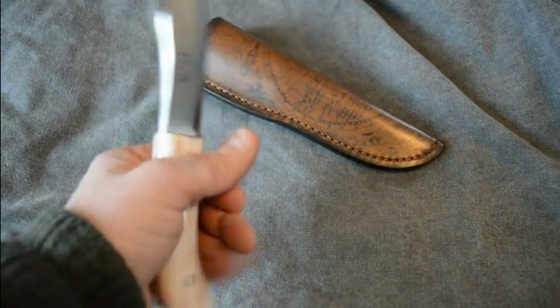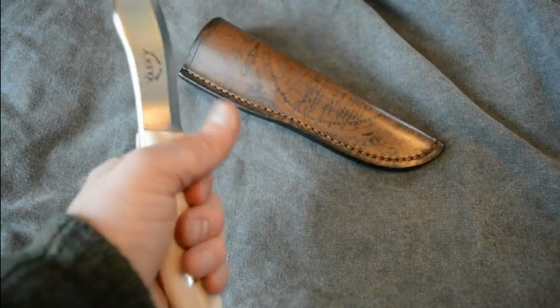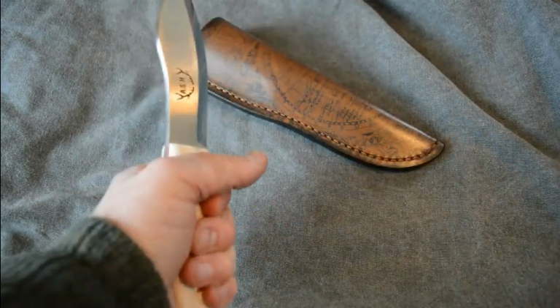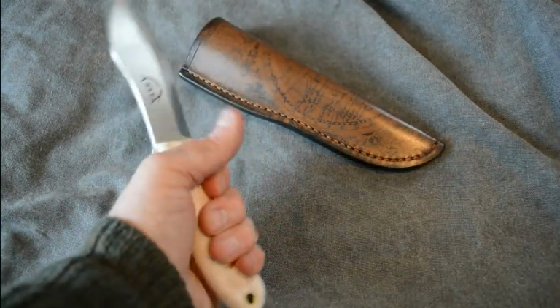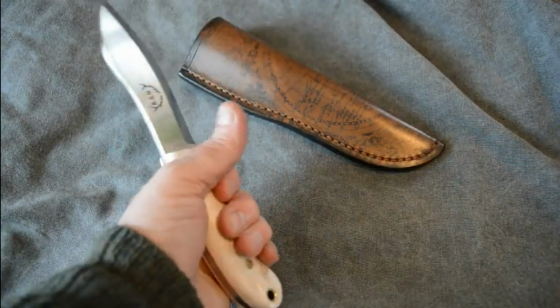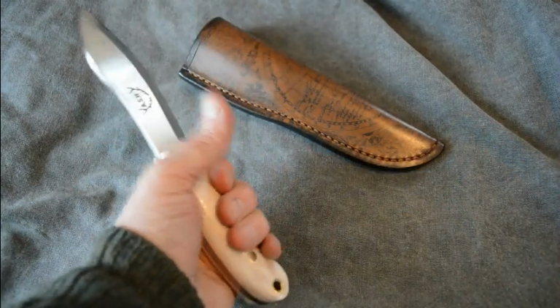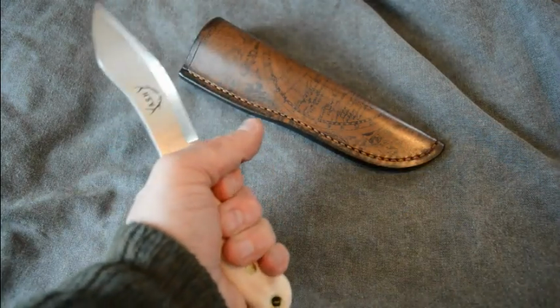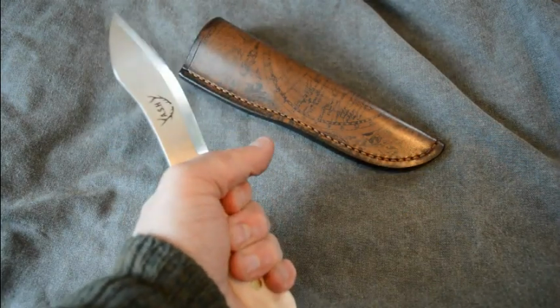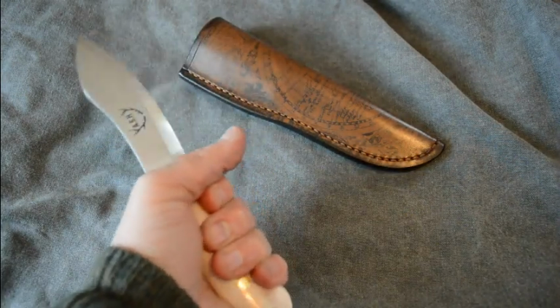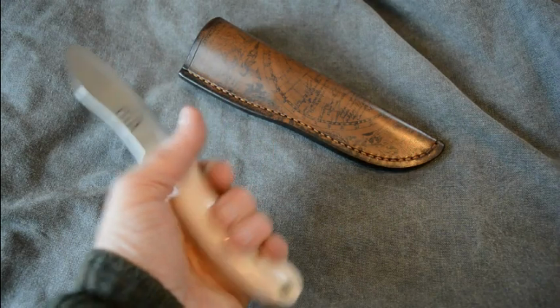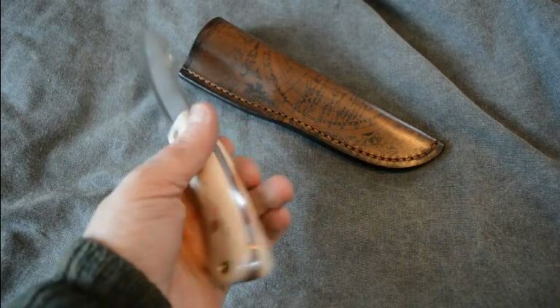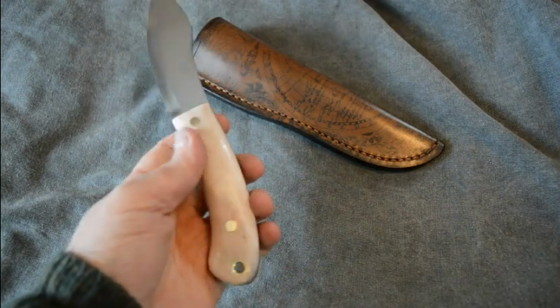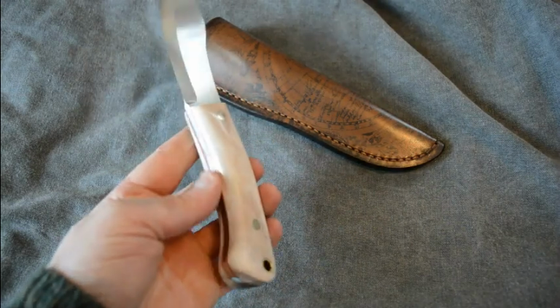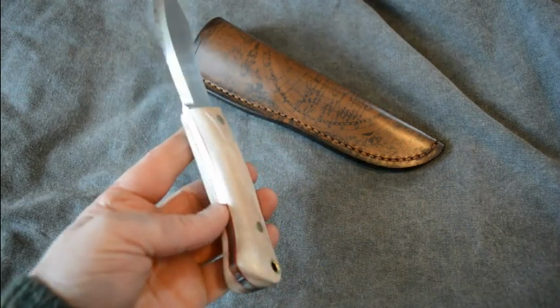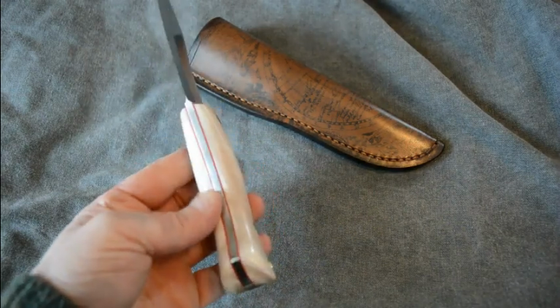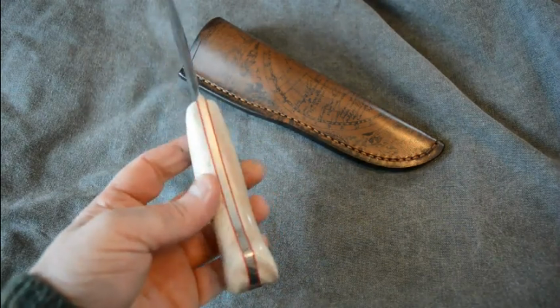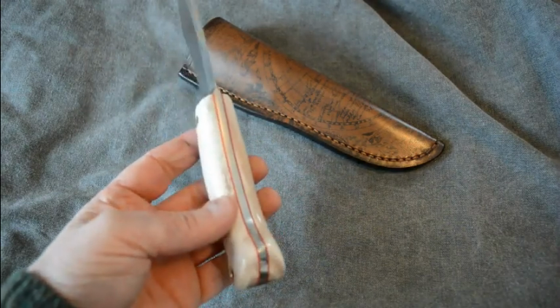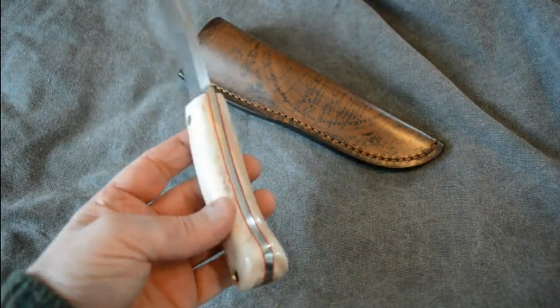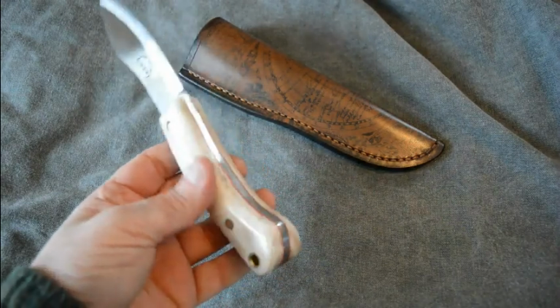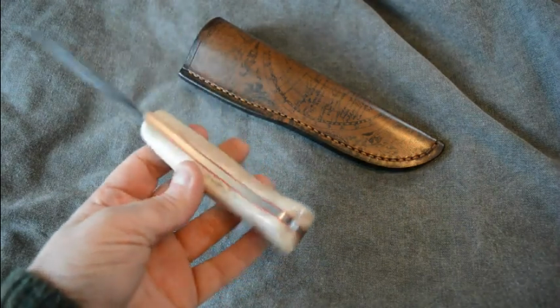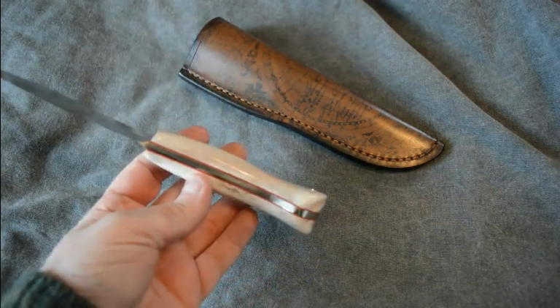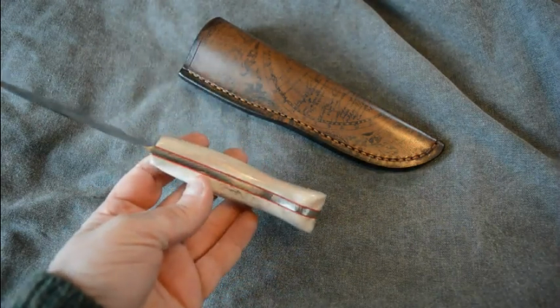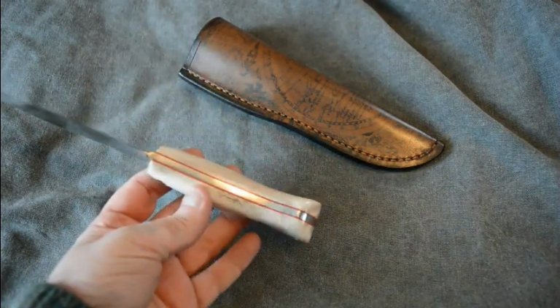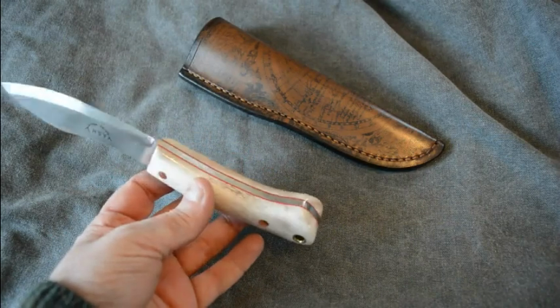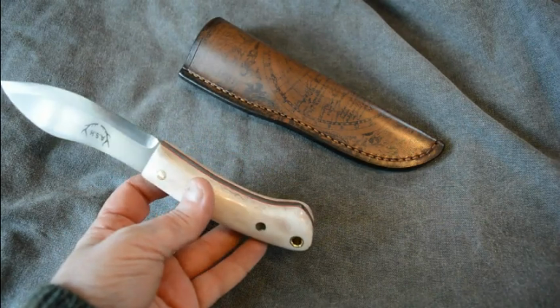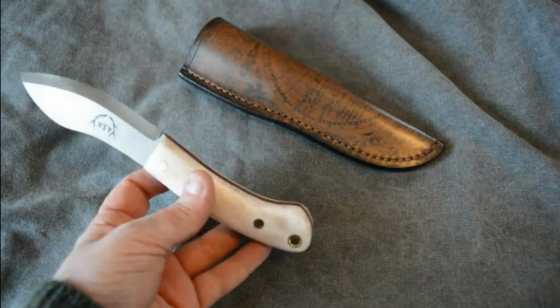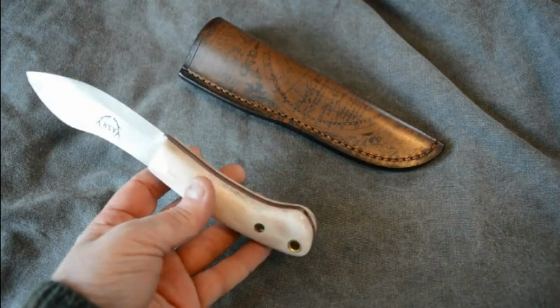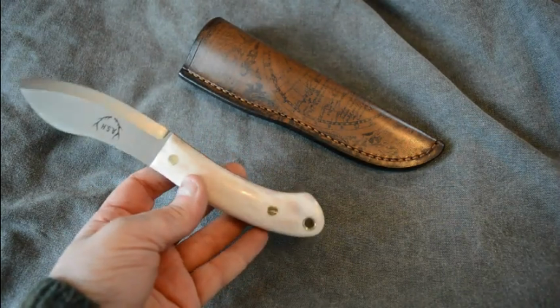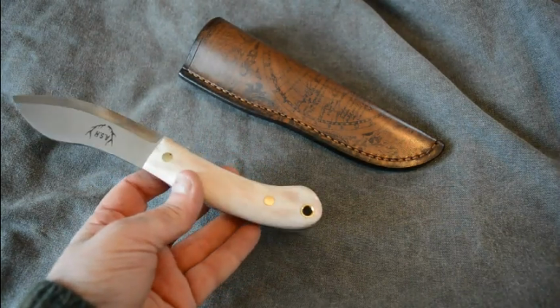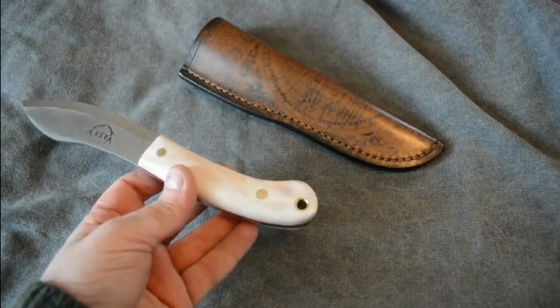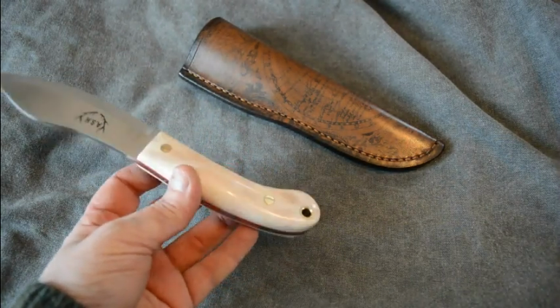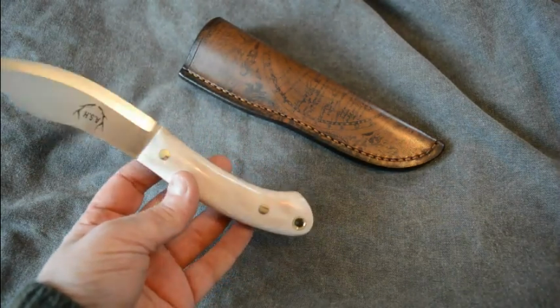As you may know, I've done quite a few knives recently in moose antler and reindeer antler. And this Arctic Reindeer stuff is just the business. I think it's fantastic.